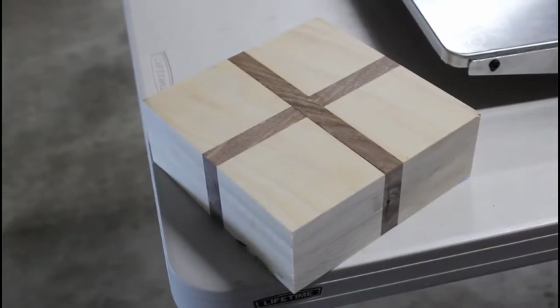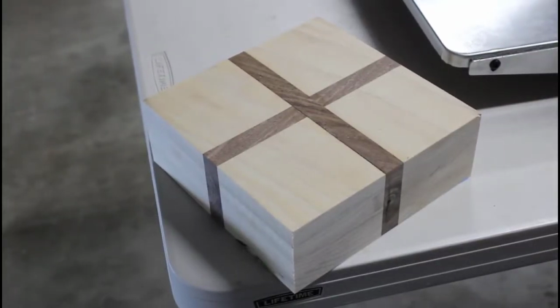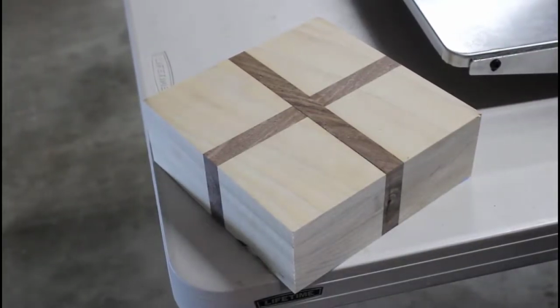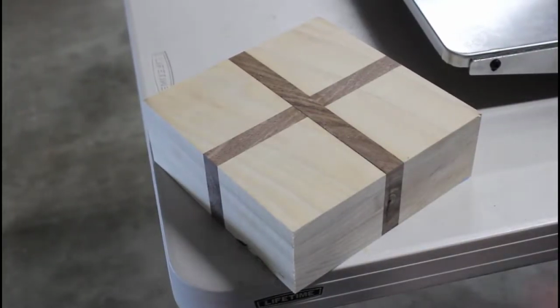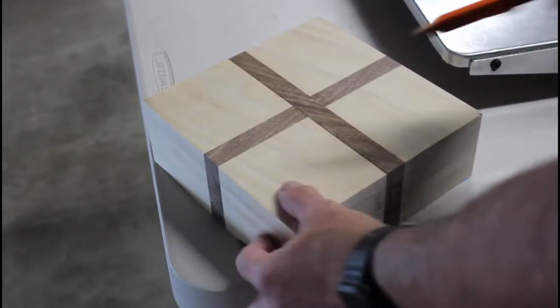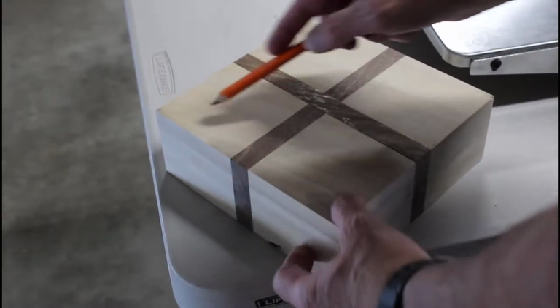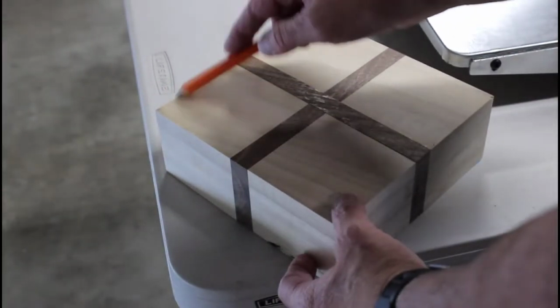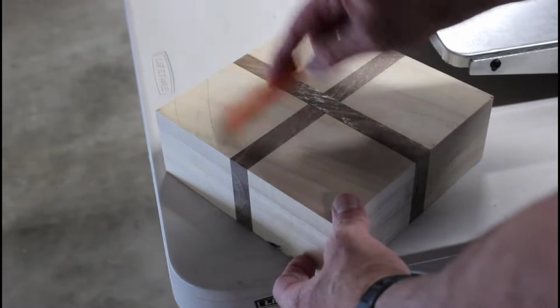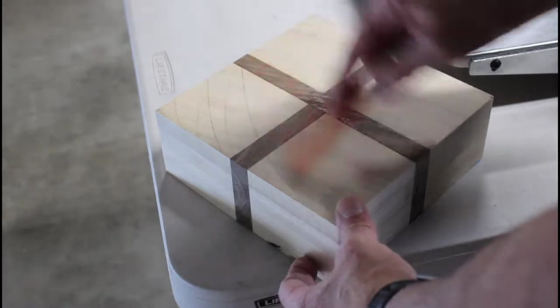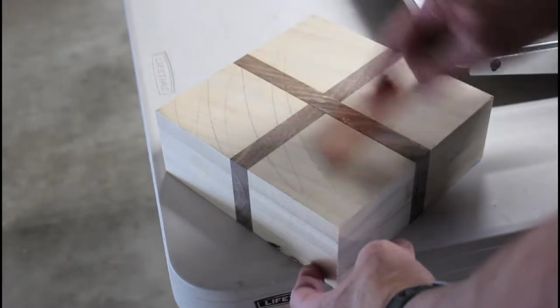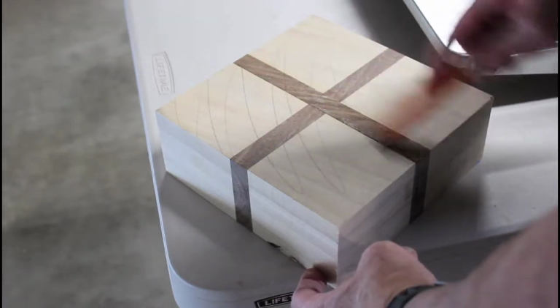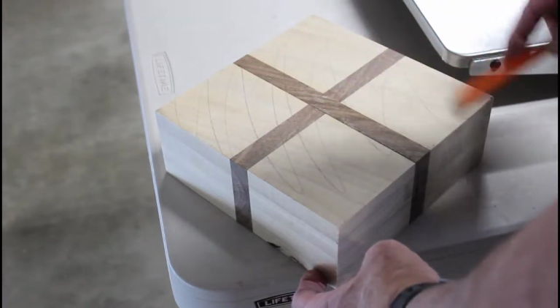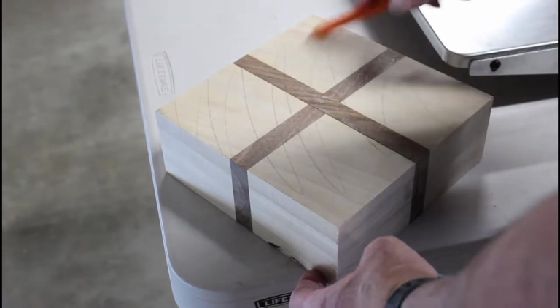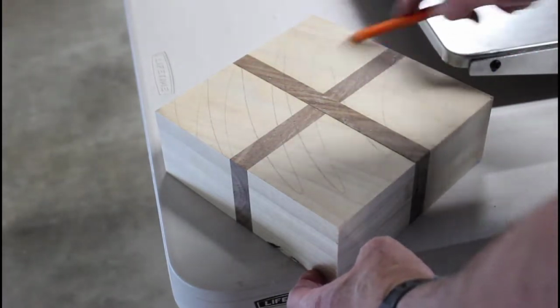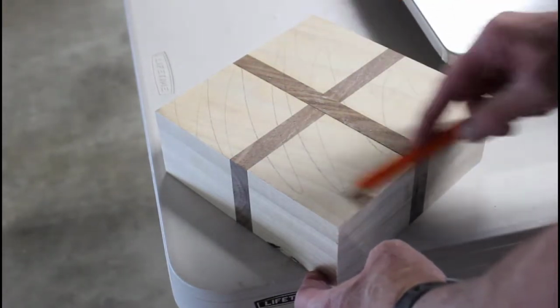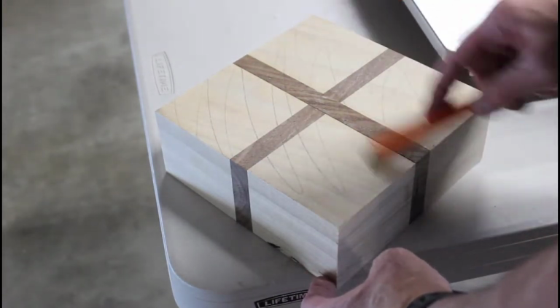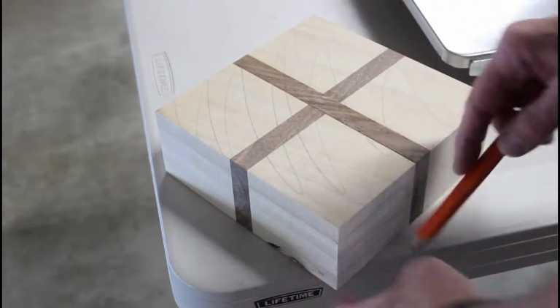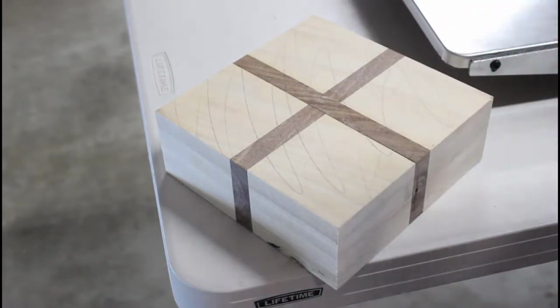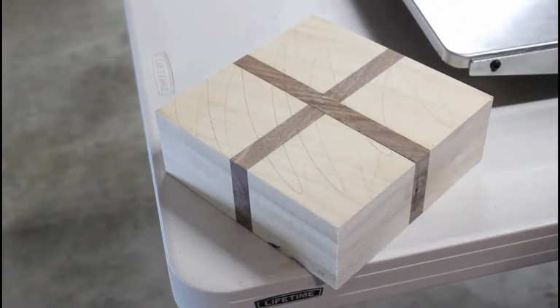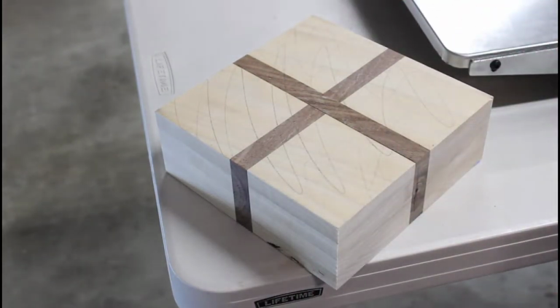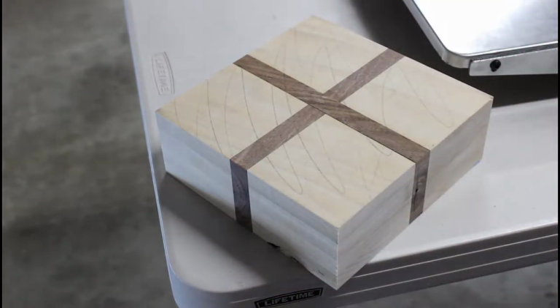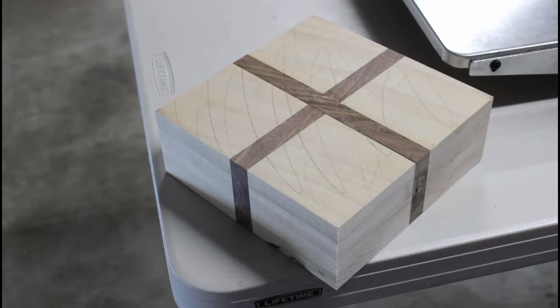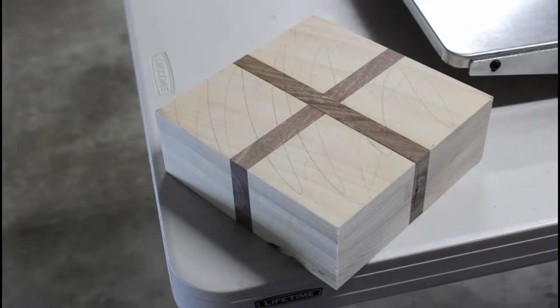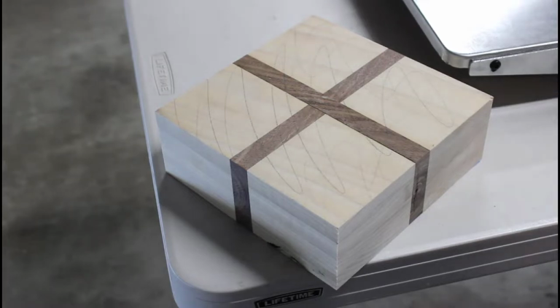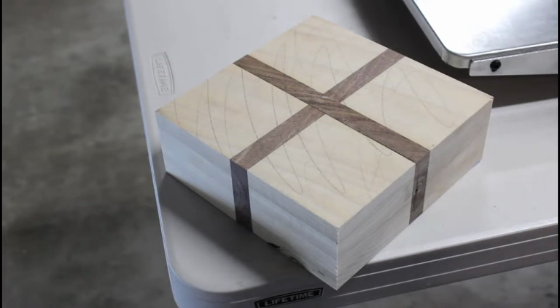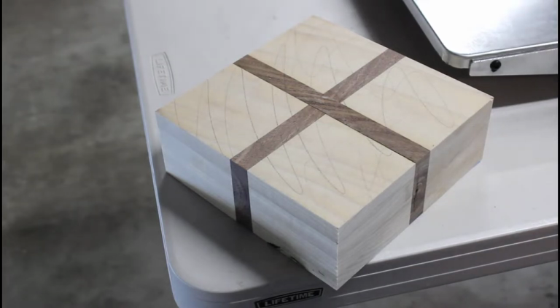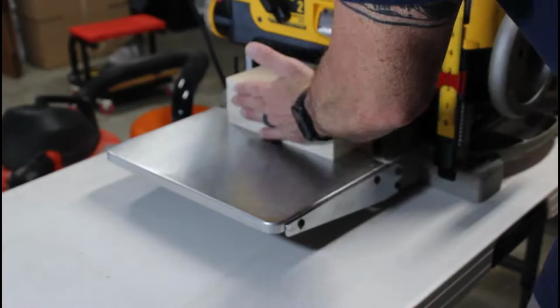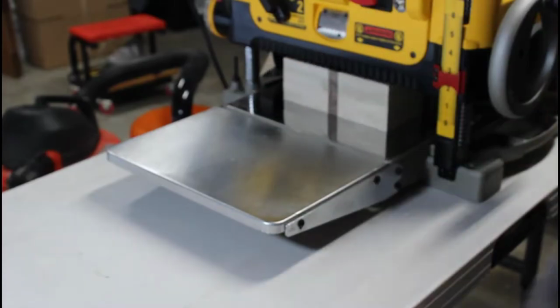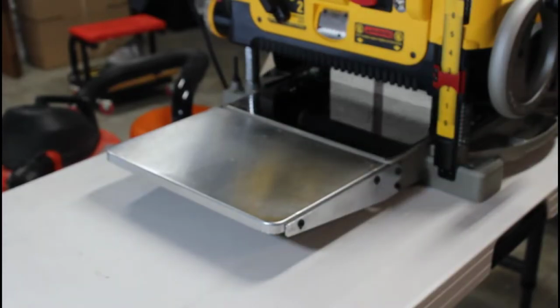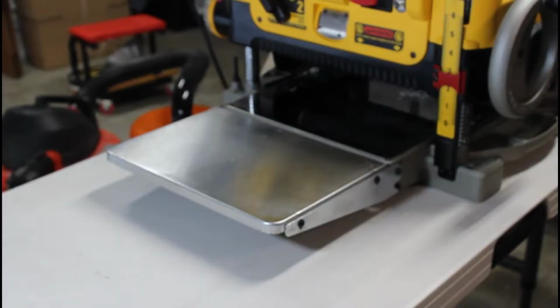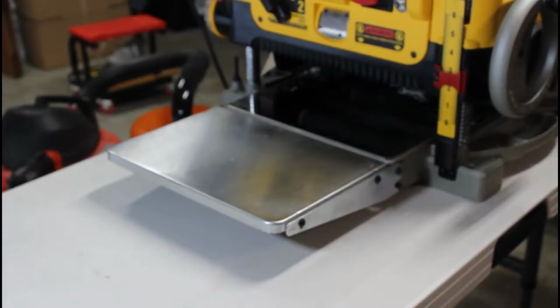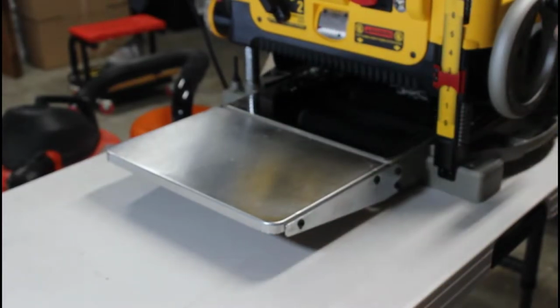Lucky for me, the bottom was perfectly flat, so I had to run it through the planer a couple of times just to make it perfect. Although I have to admit, it's times like these I wish I had a drum sander.